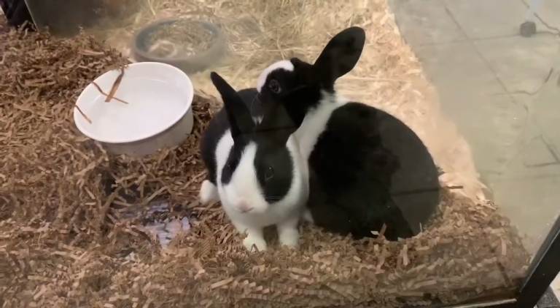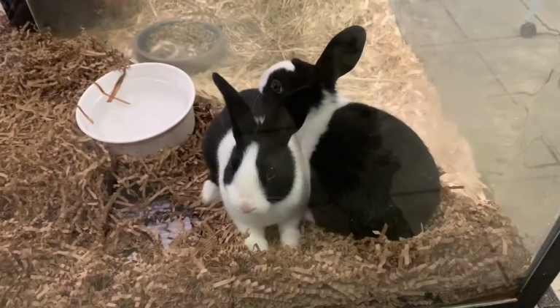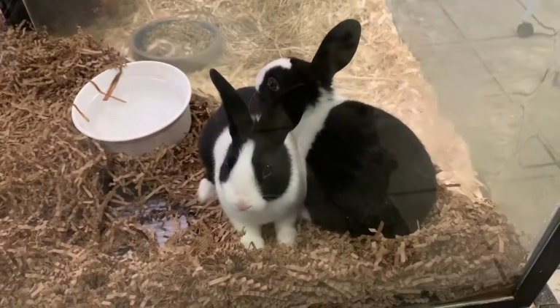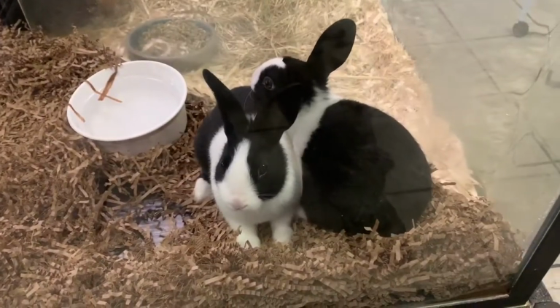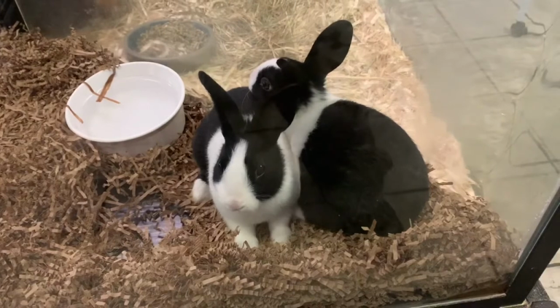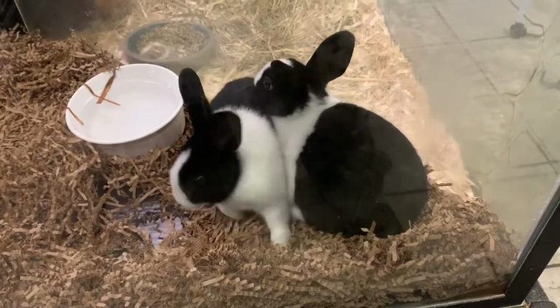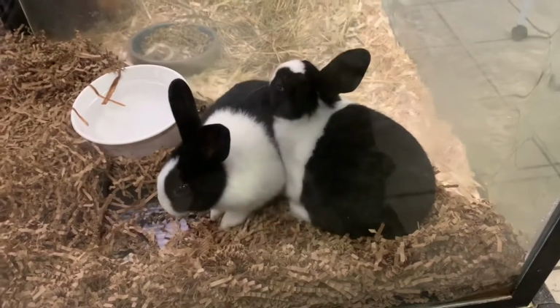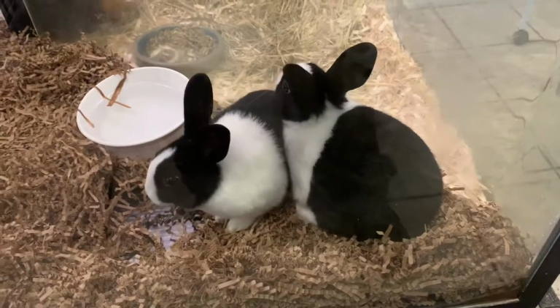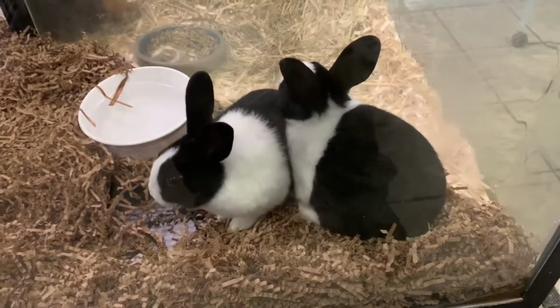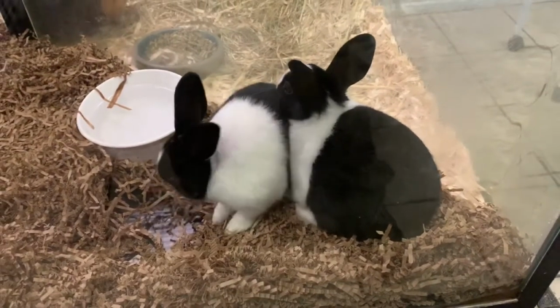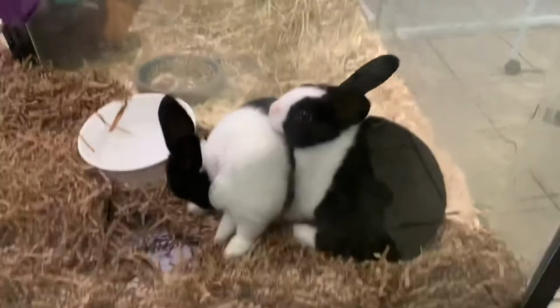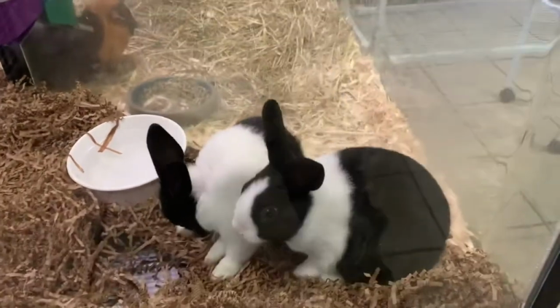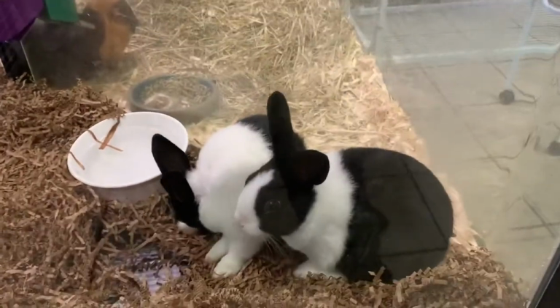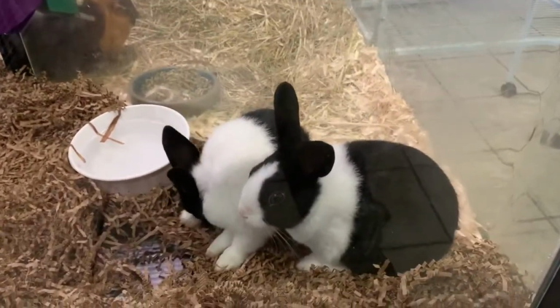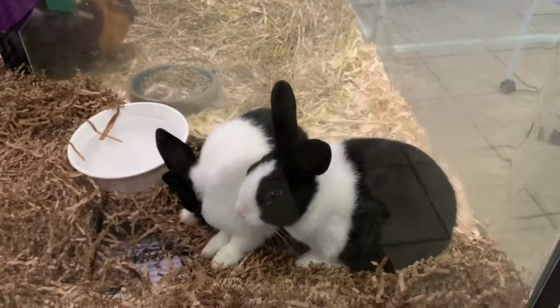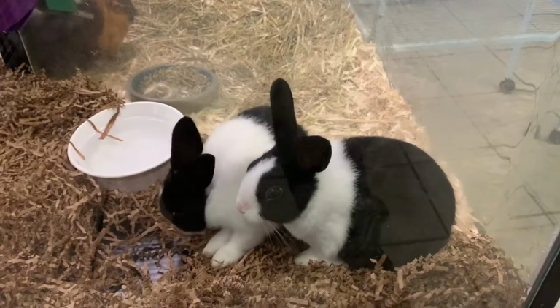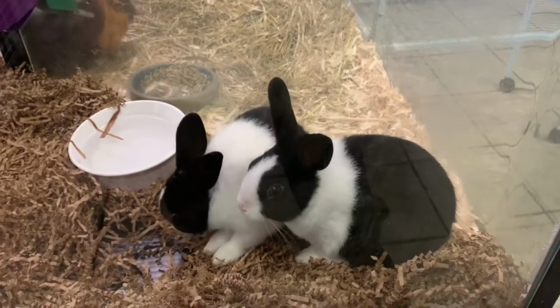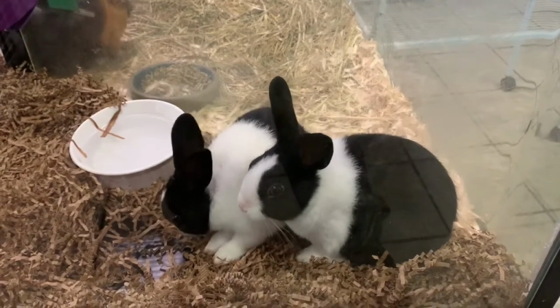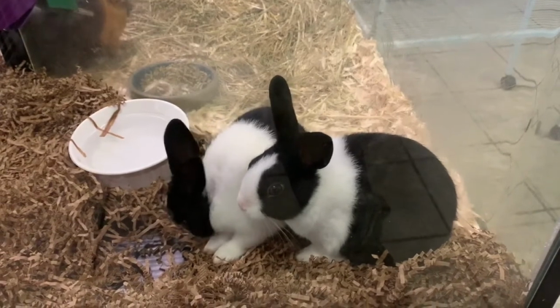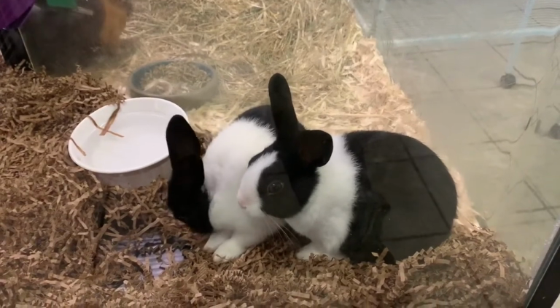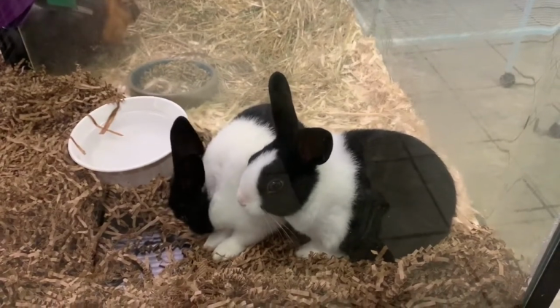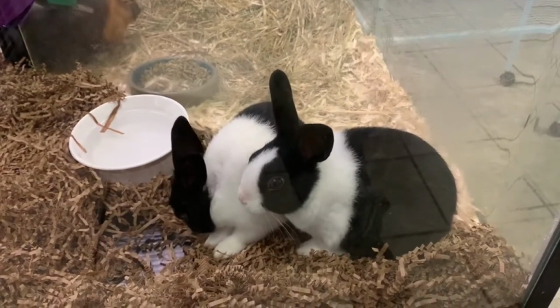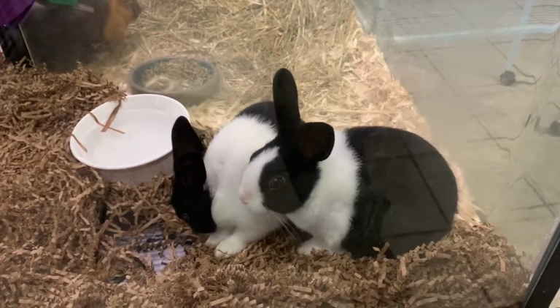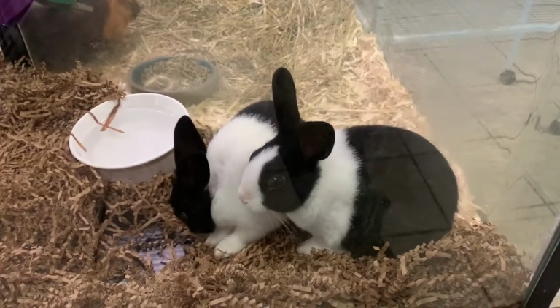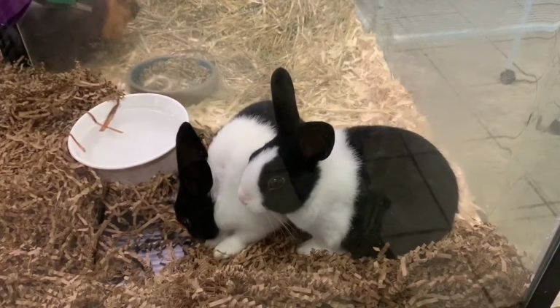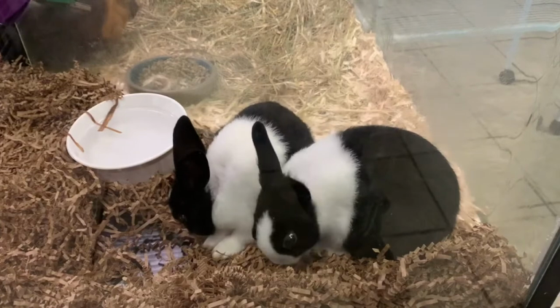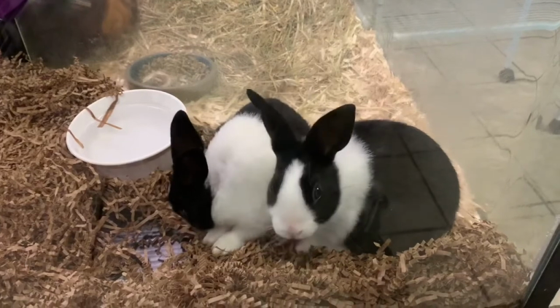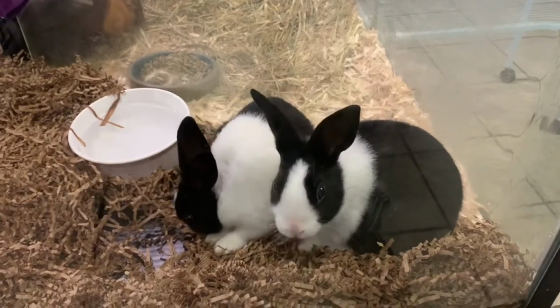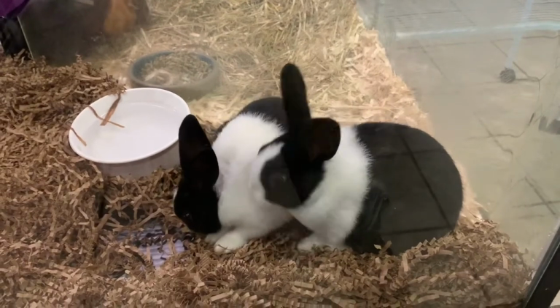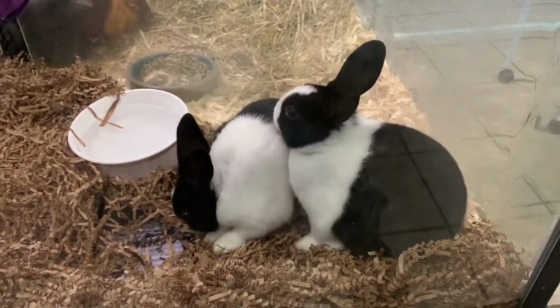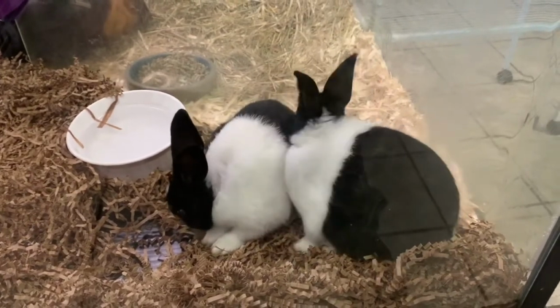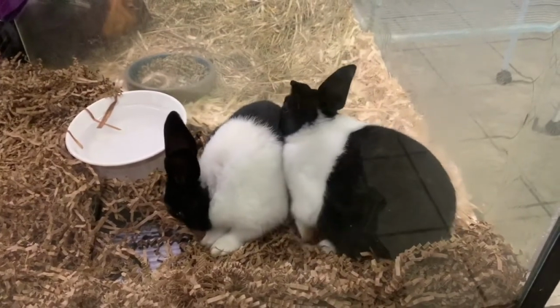I know Easter may have passed, but I just wanted to show you the cute little bunnies they have here. They're very cute. That's something I would take home myself, but I think I already have enough pets.